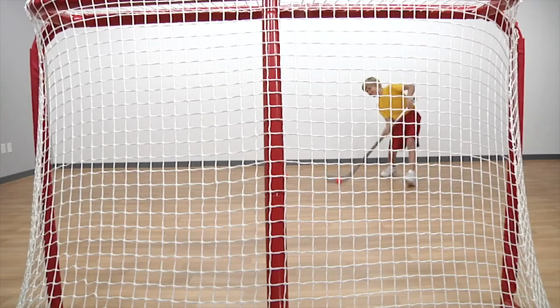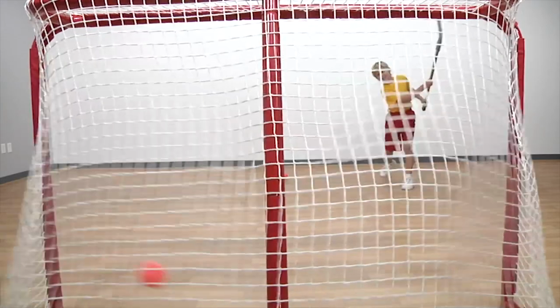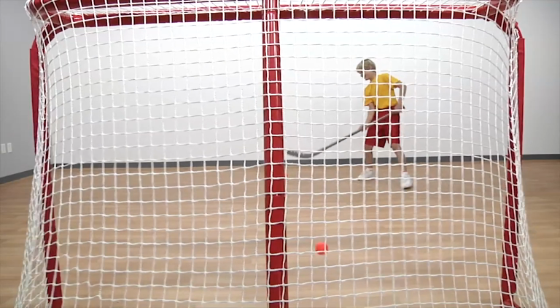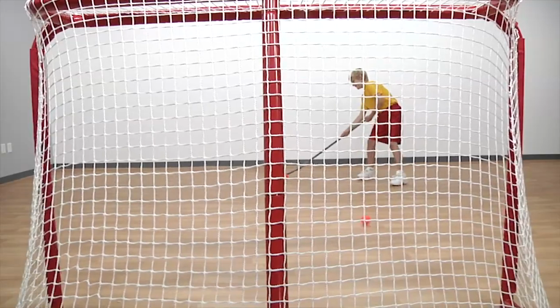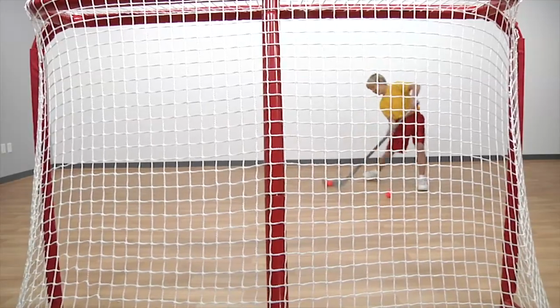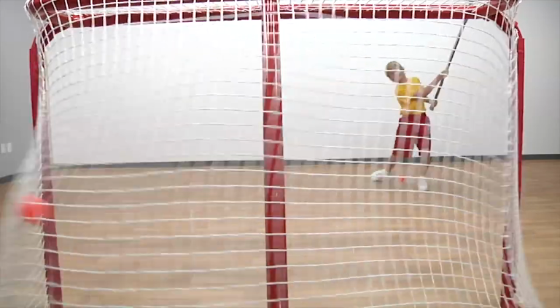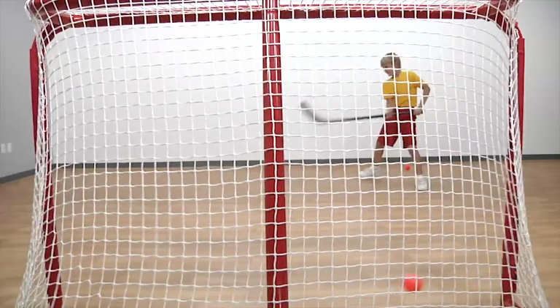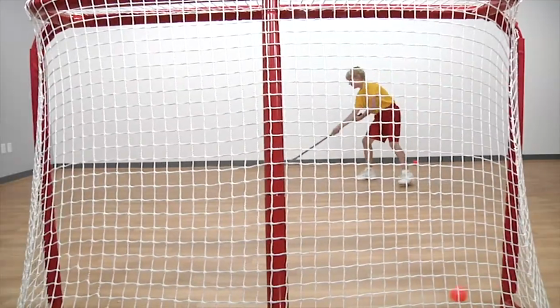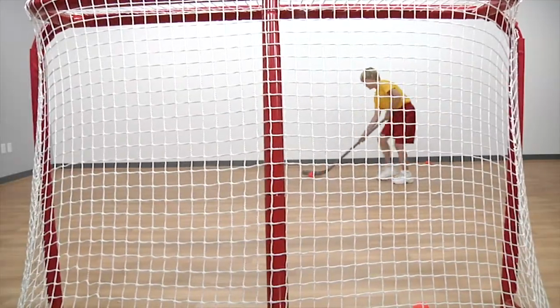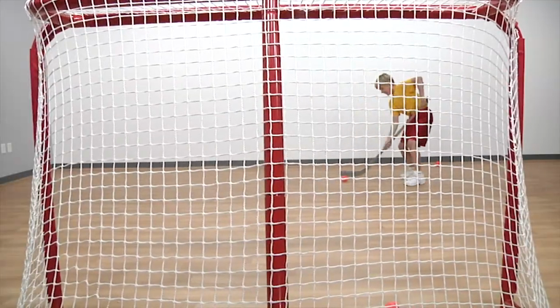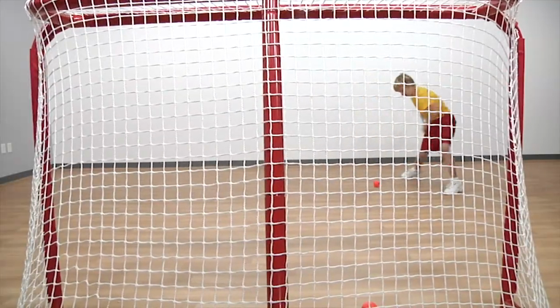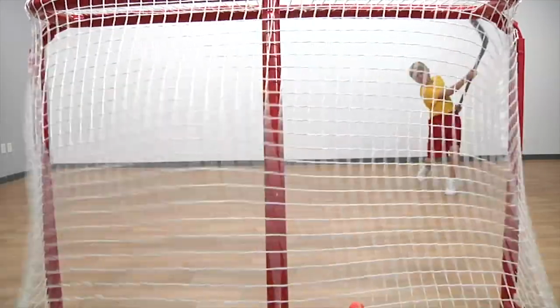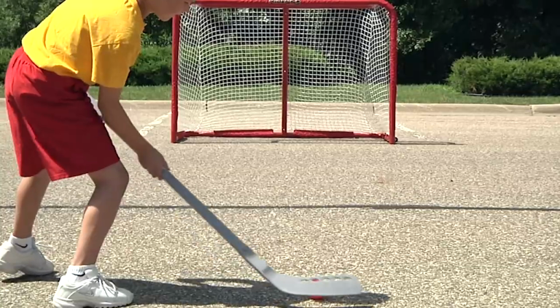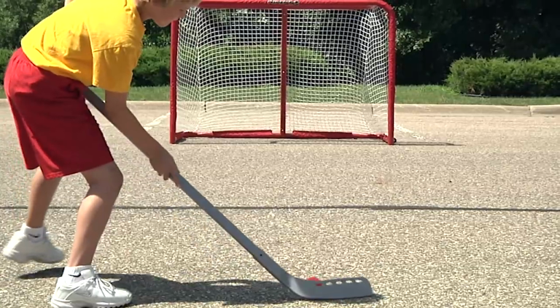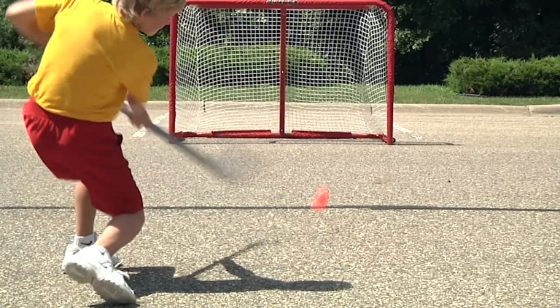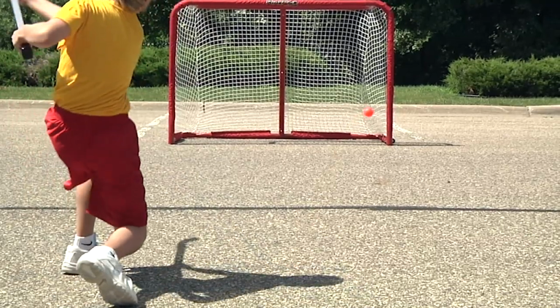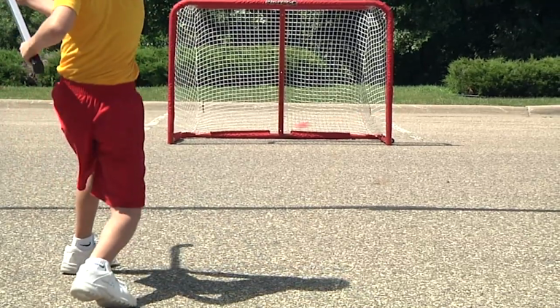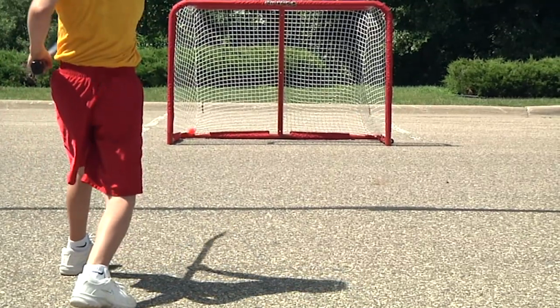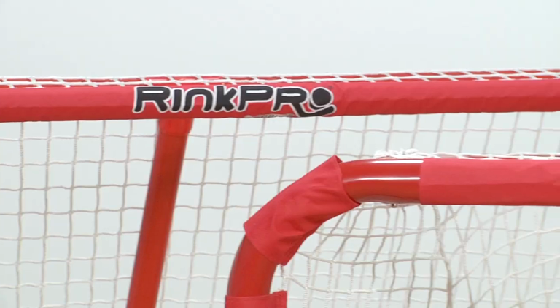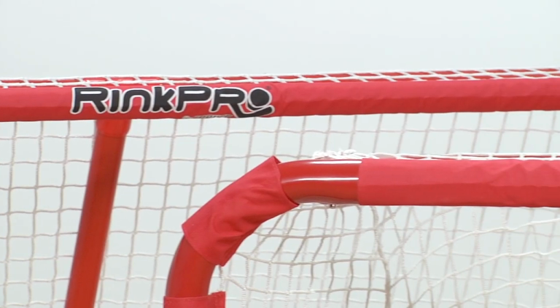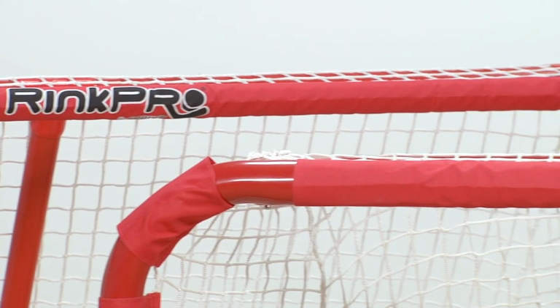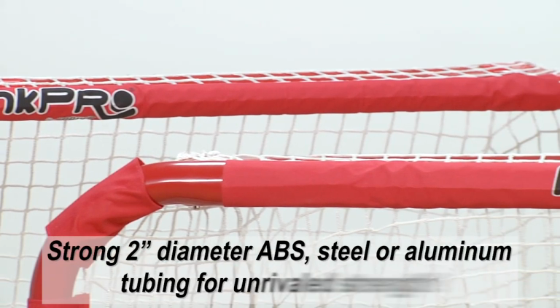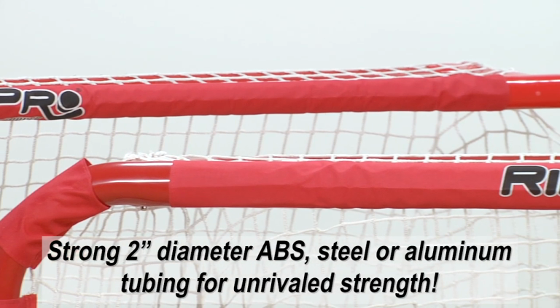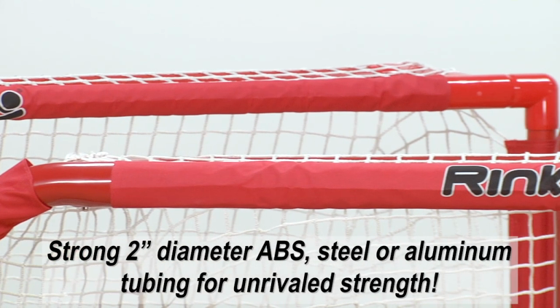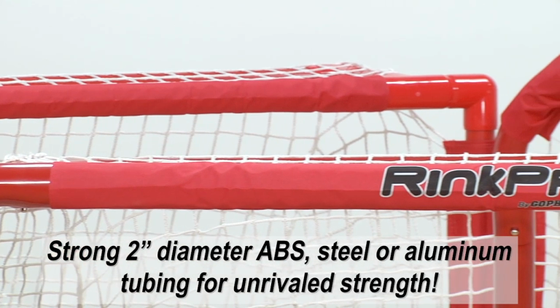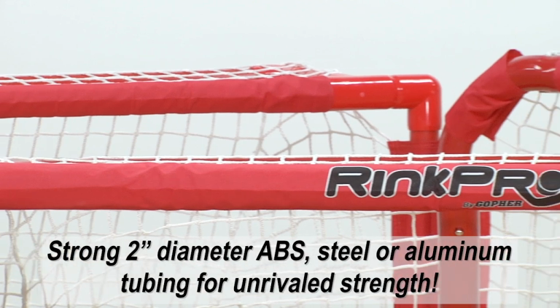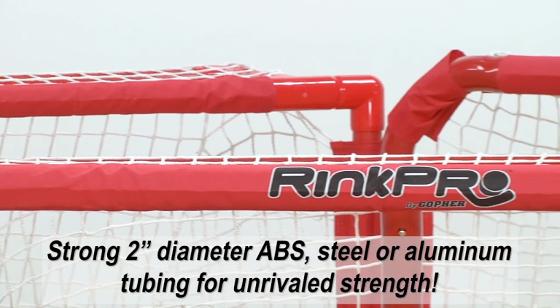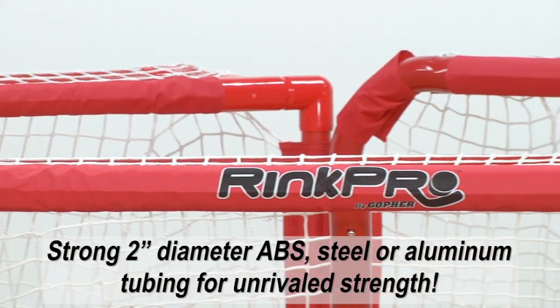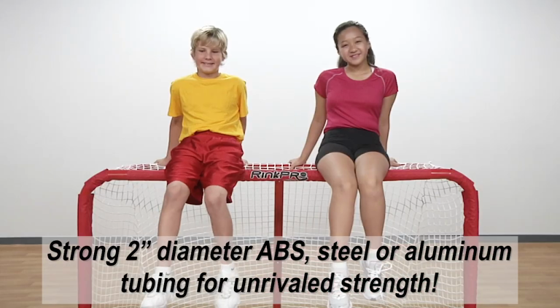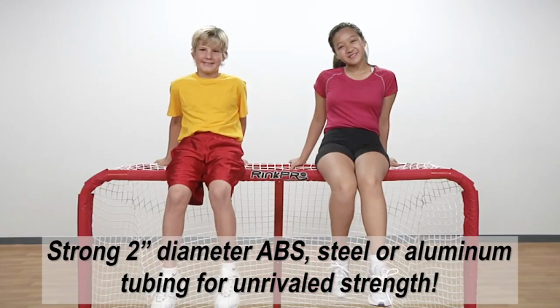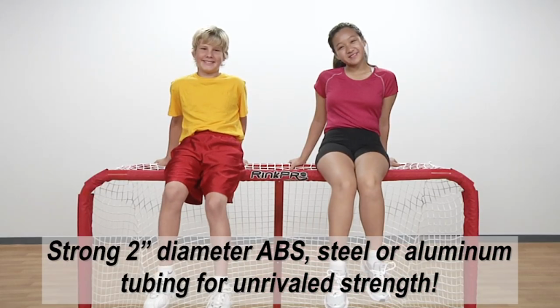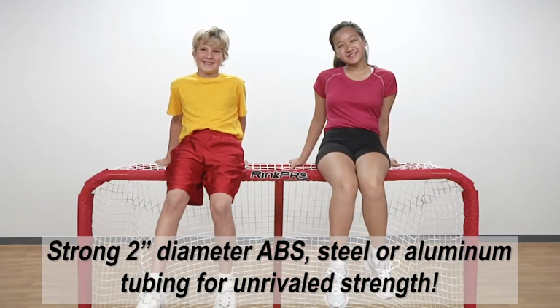Score a hat trick with the toughest, longest lasting and most convenient floor hockey goal on the market. Gophers Rink Pro Goals. Rink Pro Goals feature sturdy 2 inch diameter tubing, the largest on the market, giving them unrivaled strength and durability.